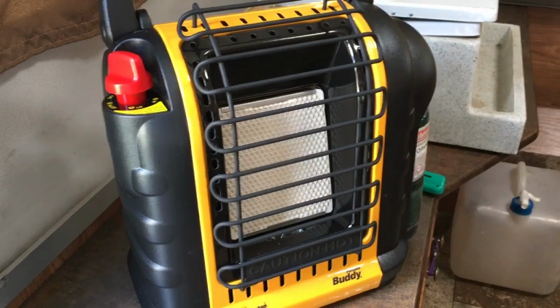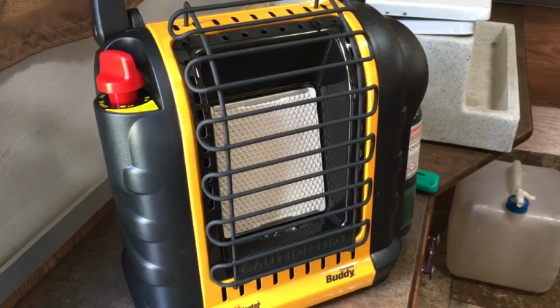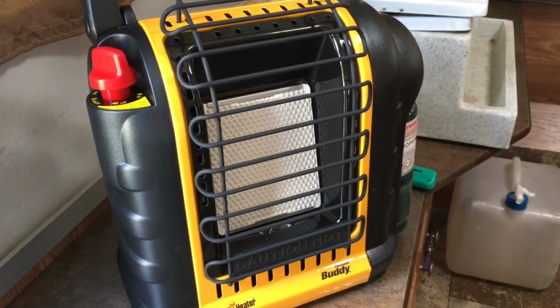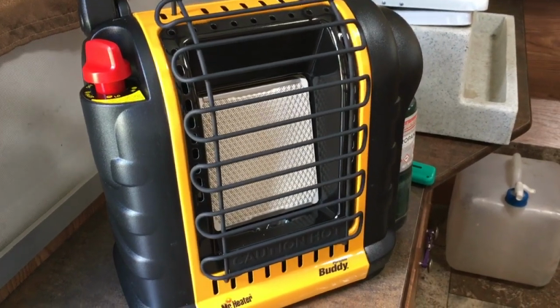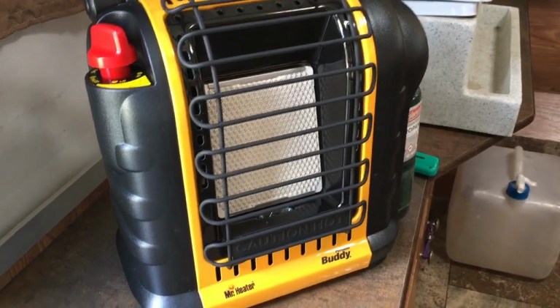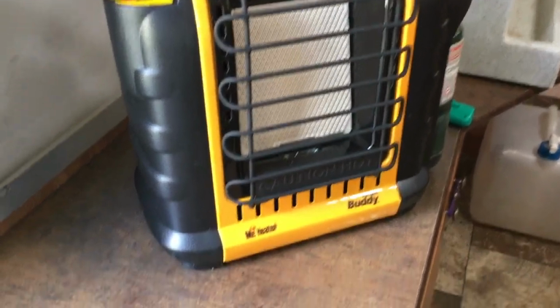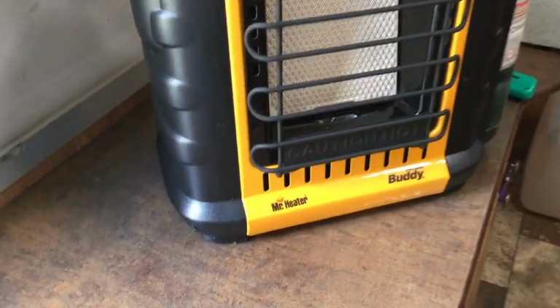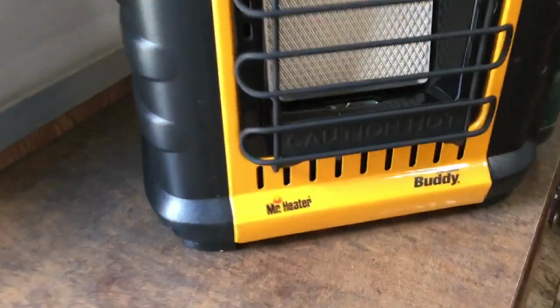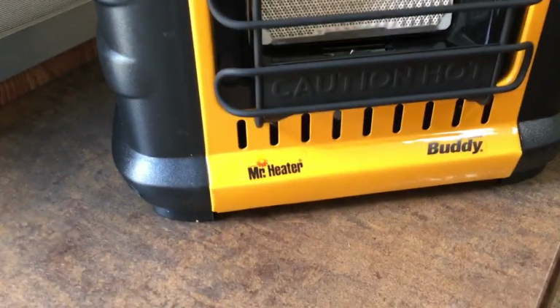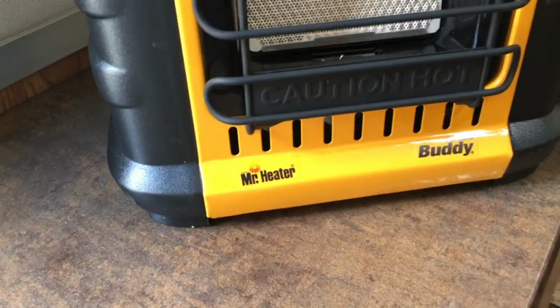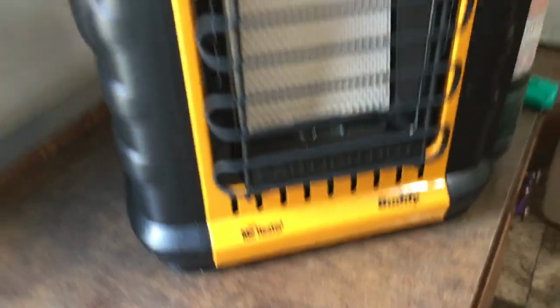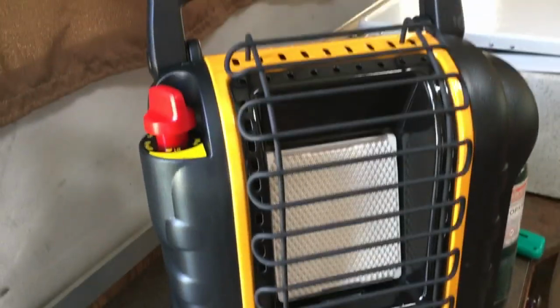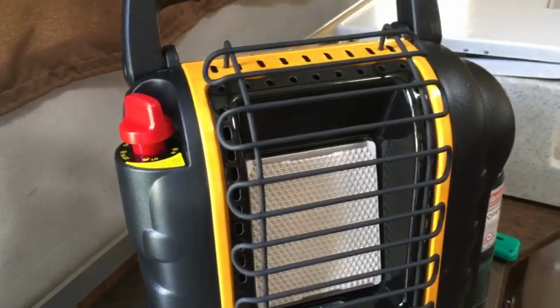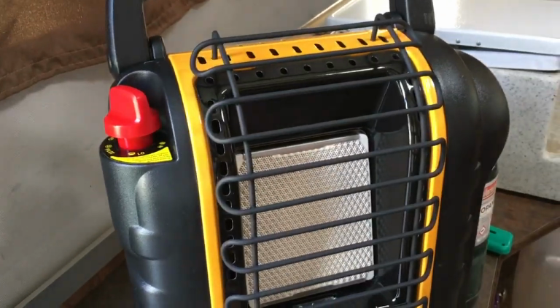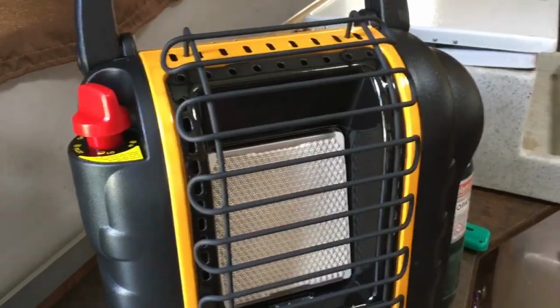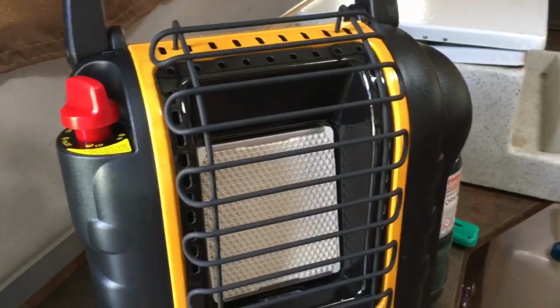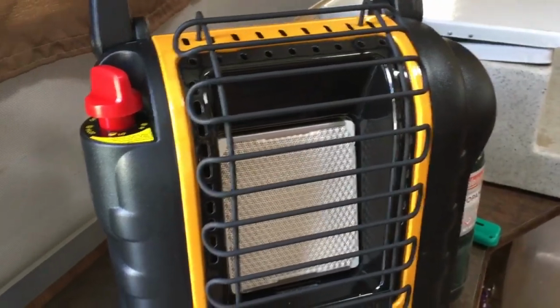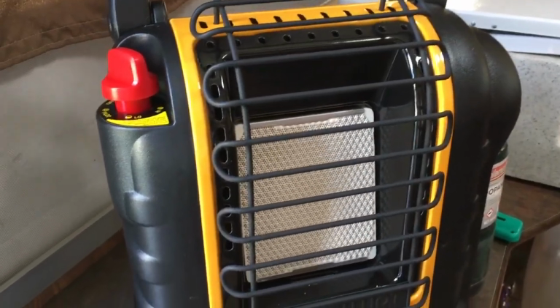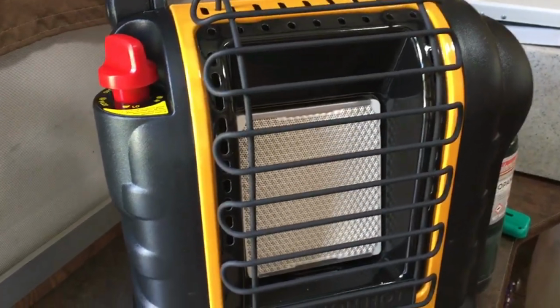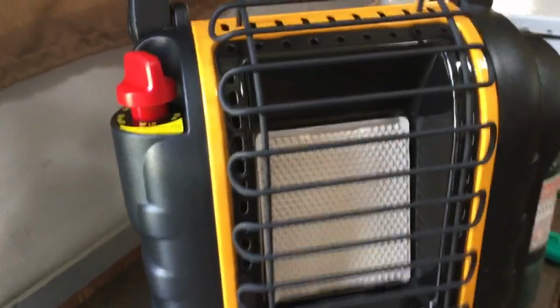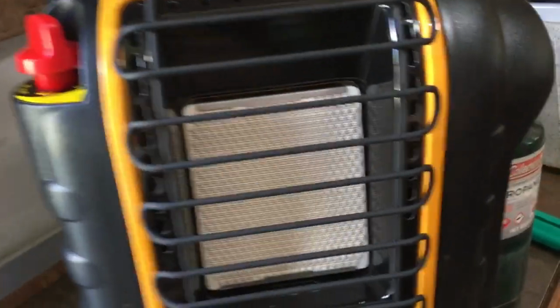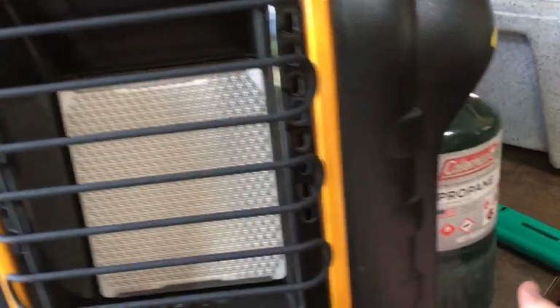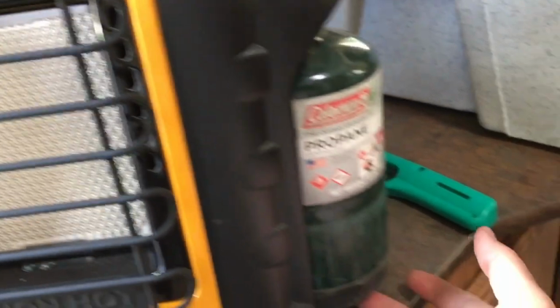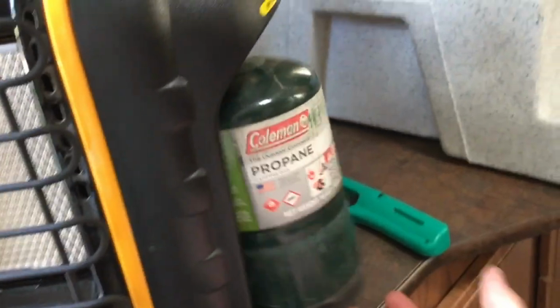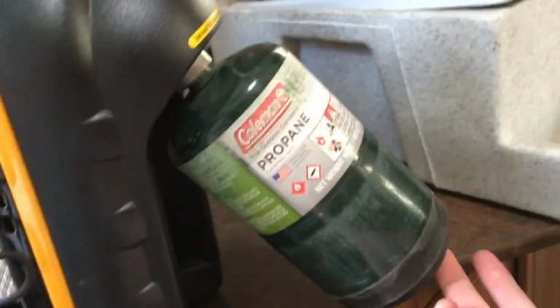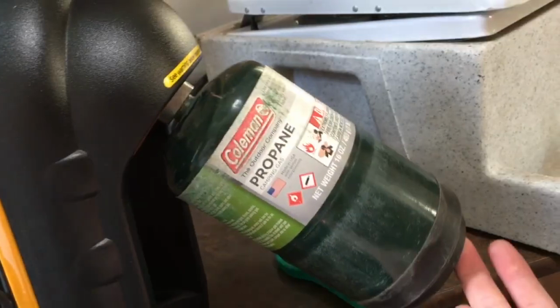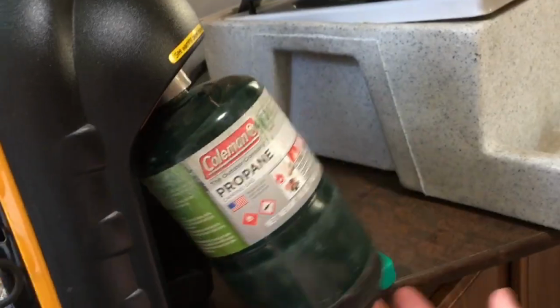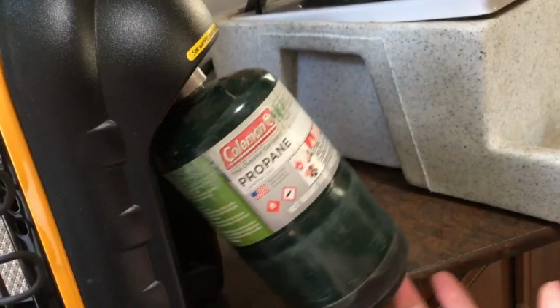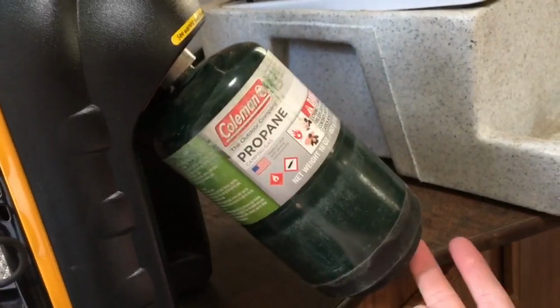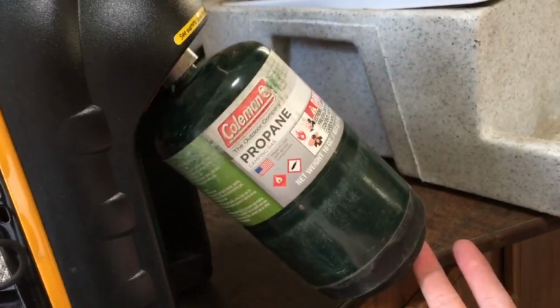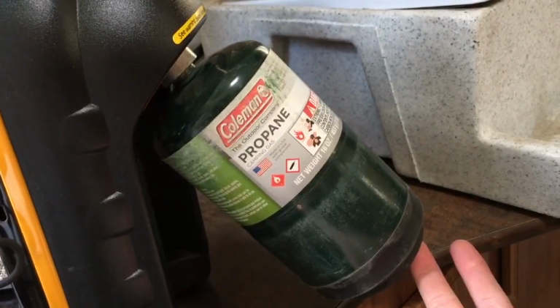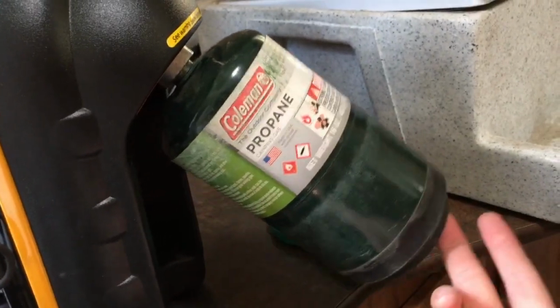All right, so this is just a quick demonstration of the Mr. Heater, the Portable Buddy — it's actually the Tough Buddy Heater. I just want to show you how it works really quickly. It uses a standard green, one of these, this size propane bottles.